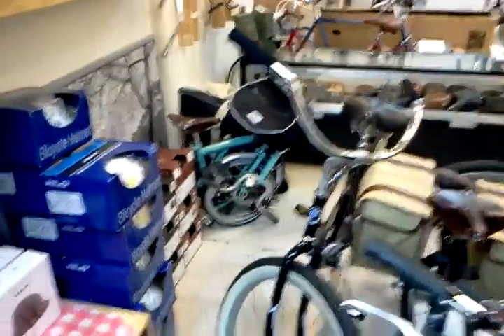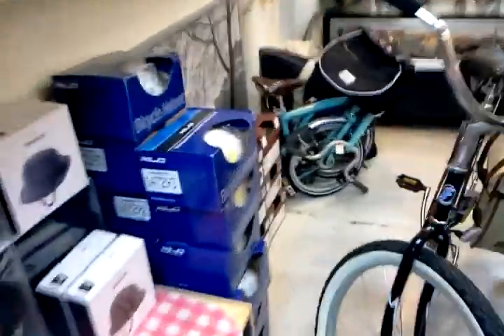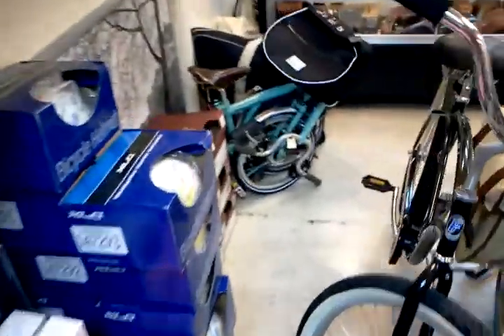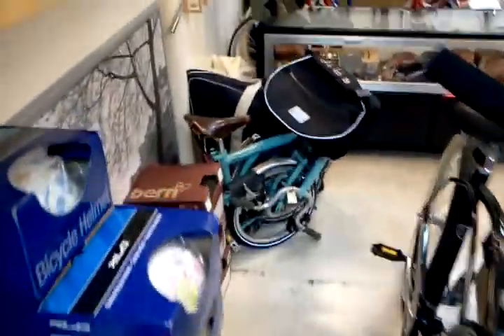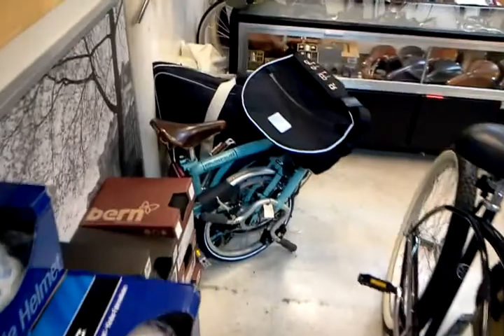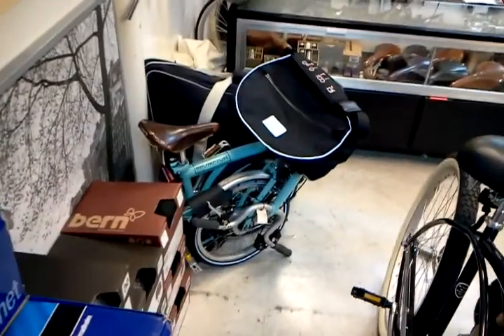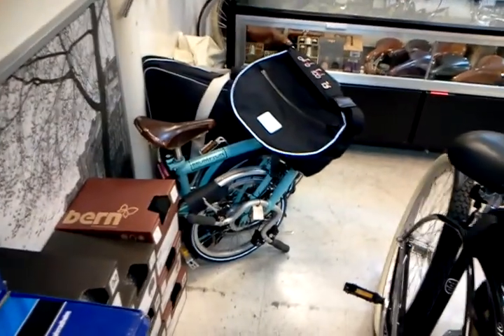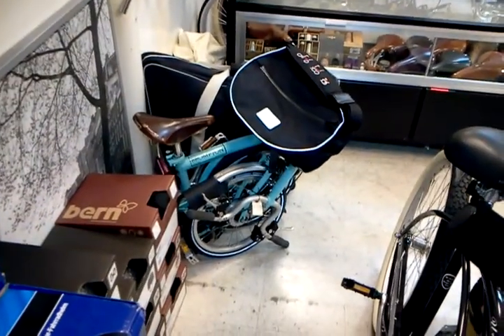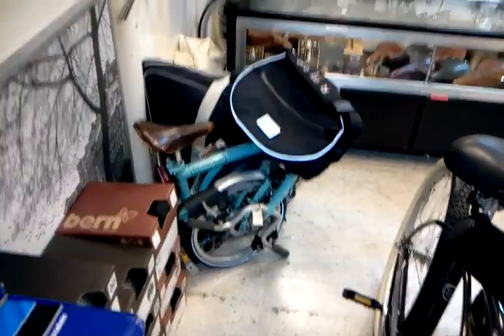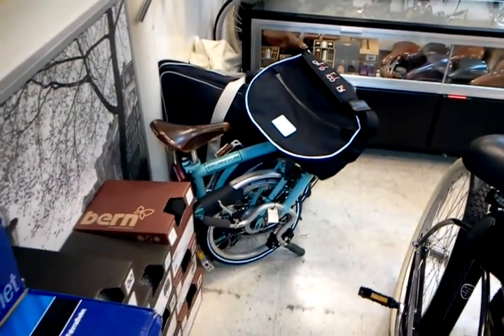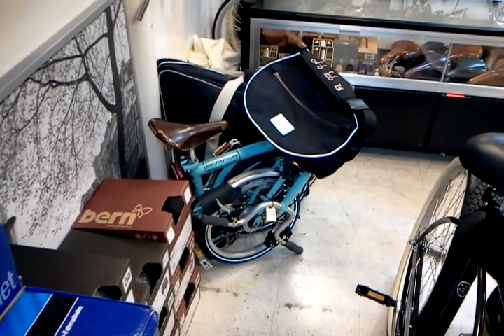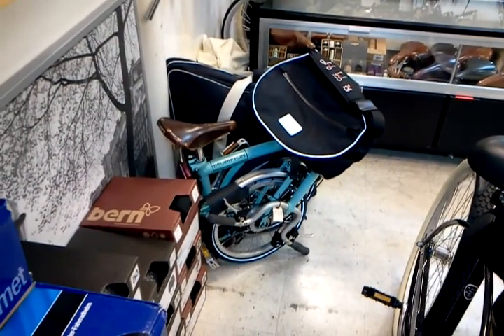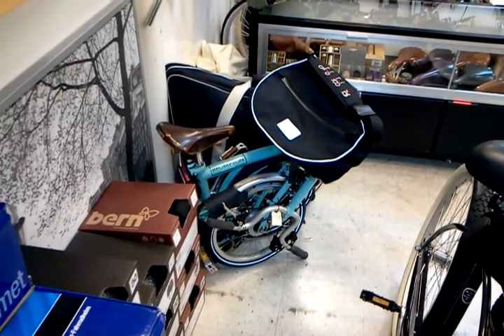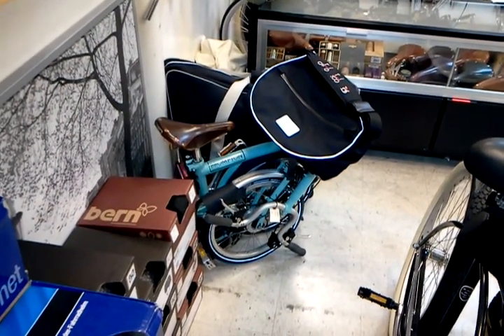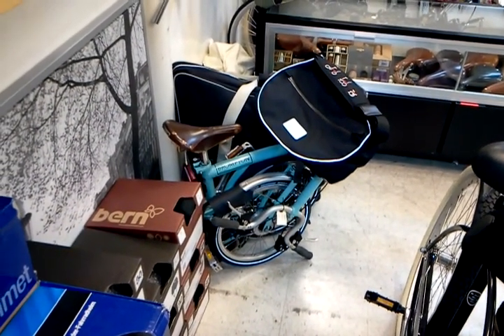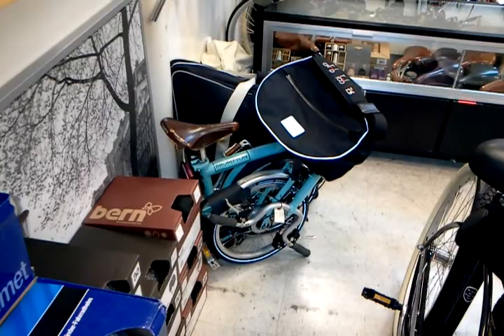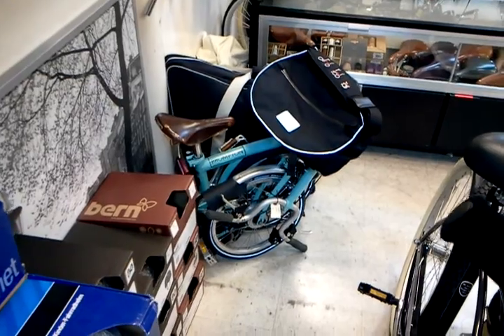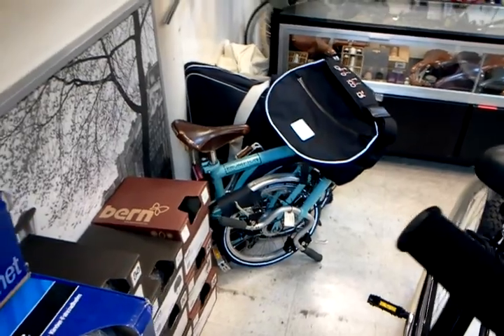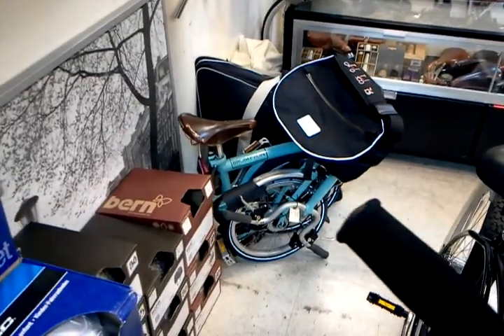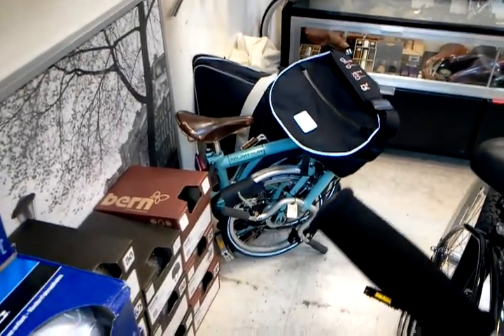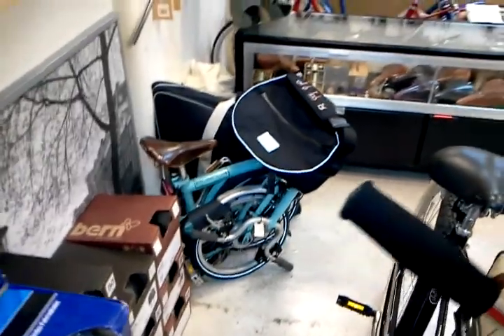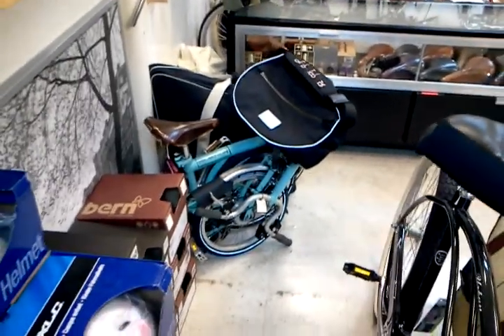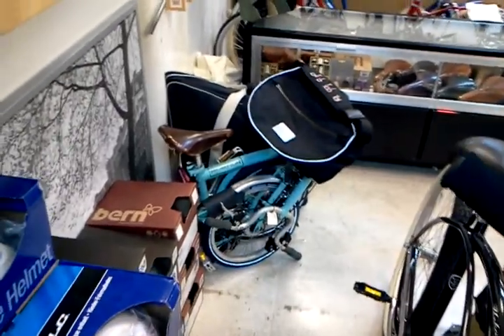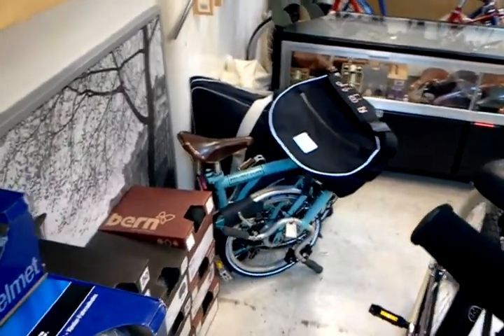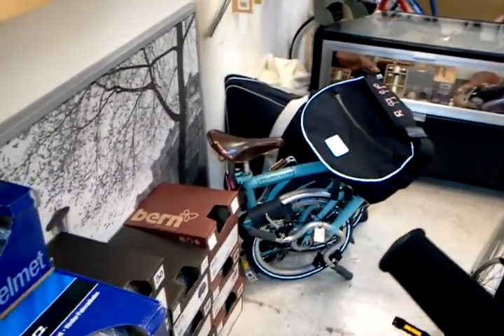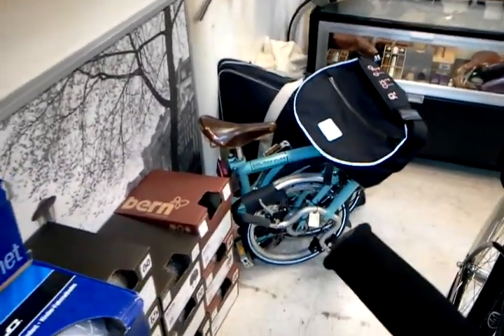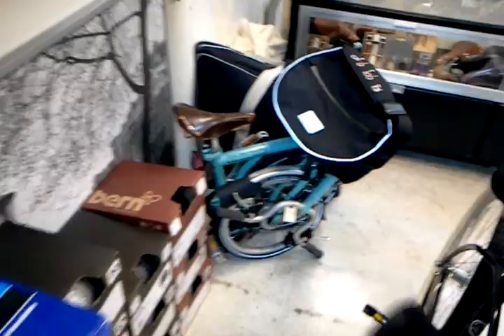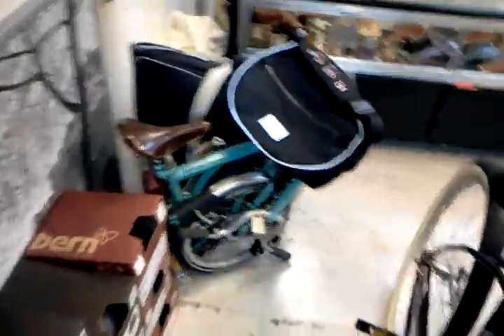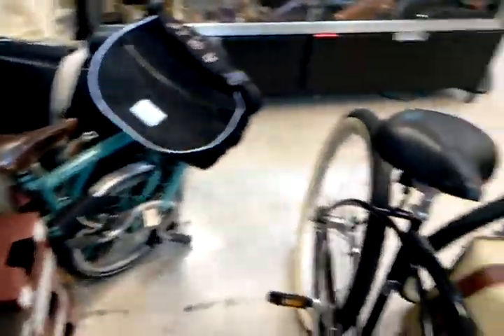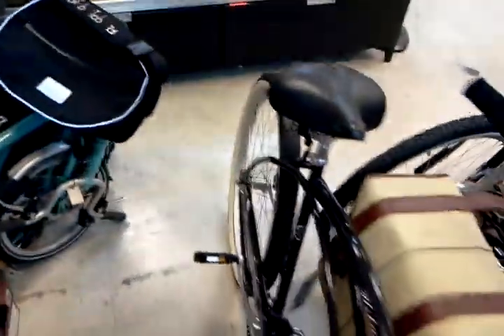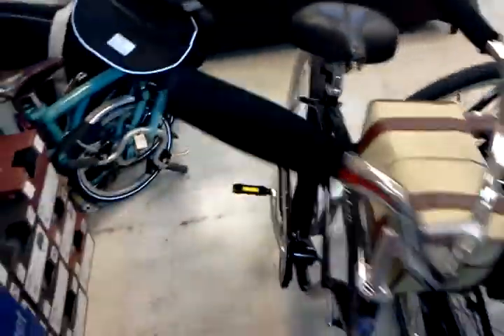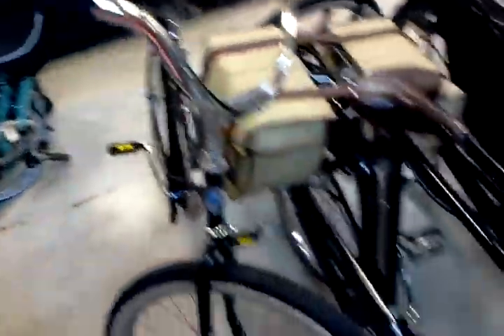Brompton bicycles — at the moment we've gotten a bunch of calls. We've only got one Brompton in stock, and this is our test ride bicycle. But four more are on the way from England, and they should hopefully be here before Christmas. I've got my fingers crossed — we wired the money but we've got to wait. So they're being made right now.